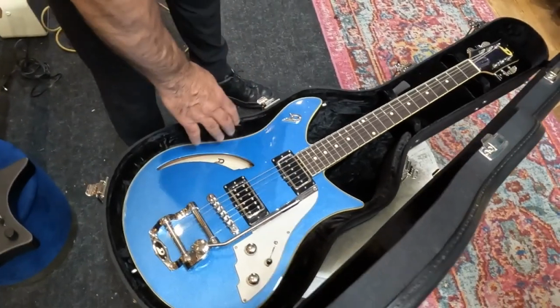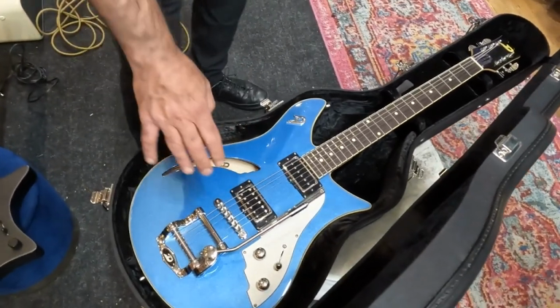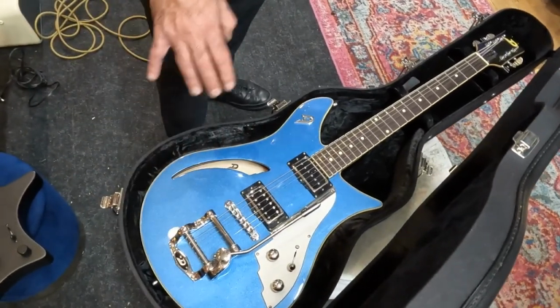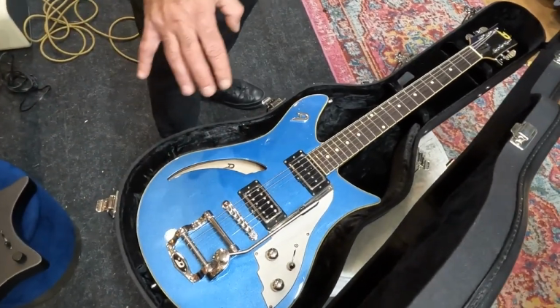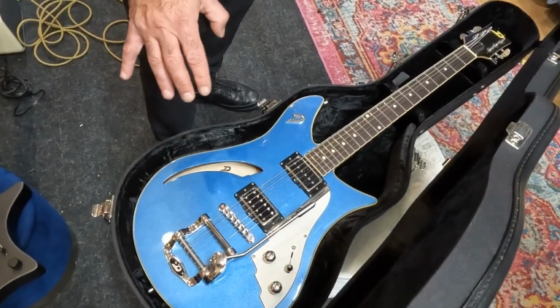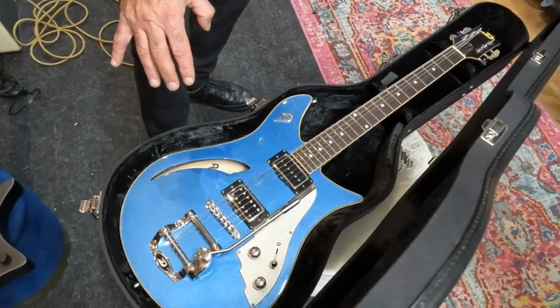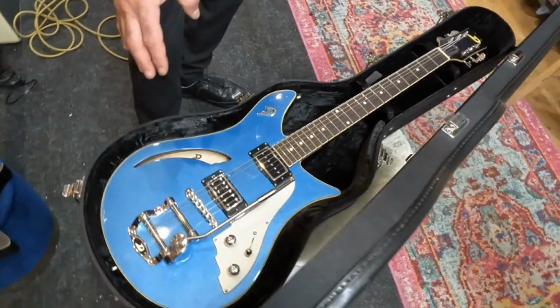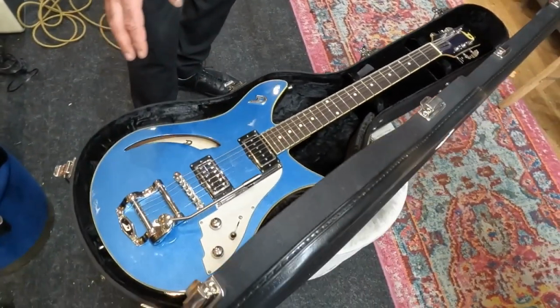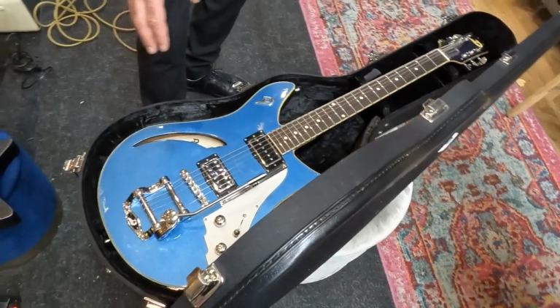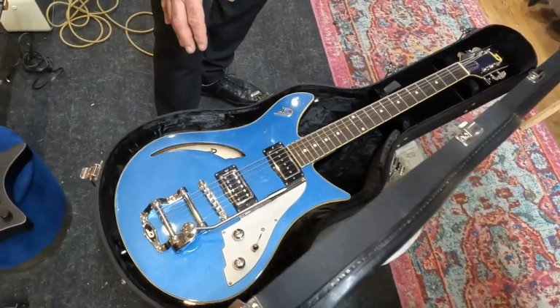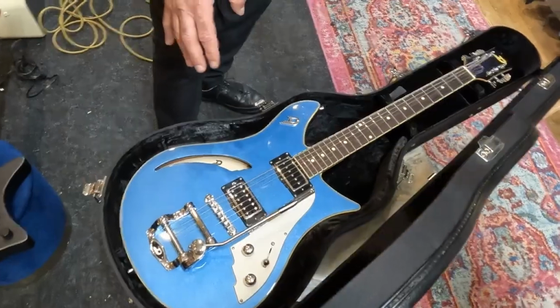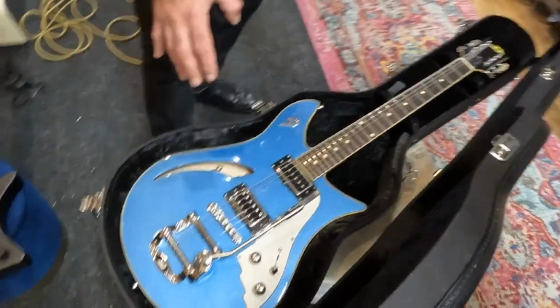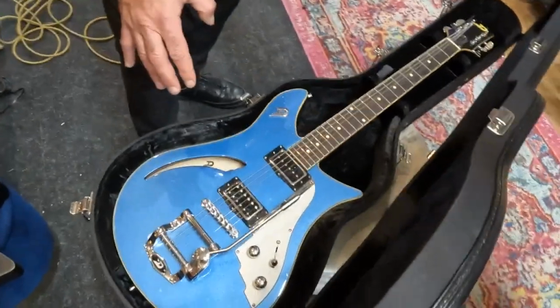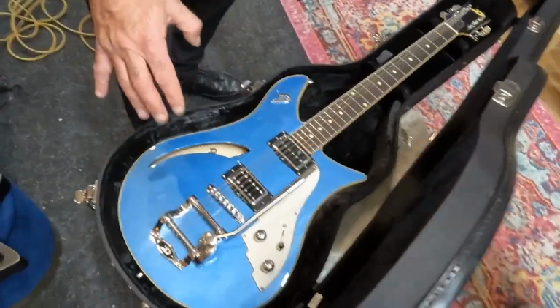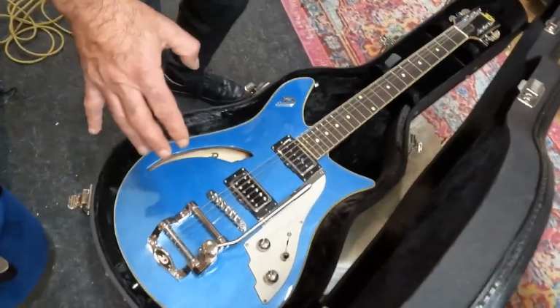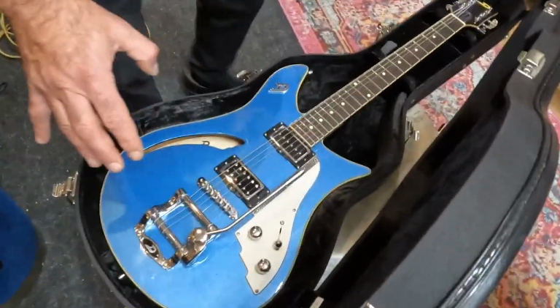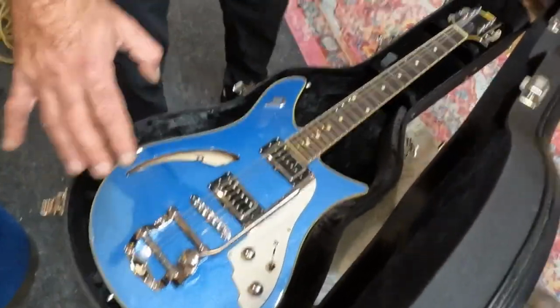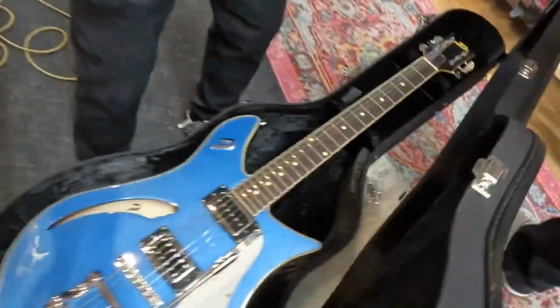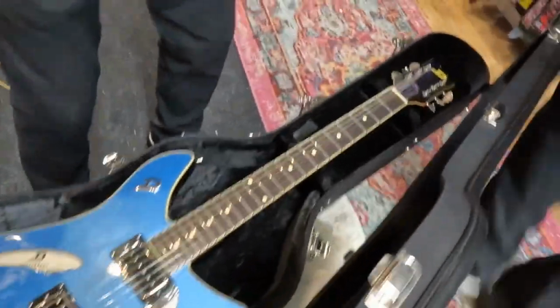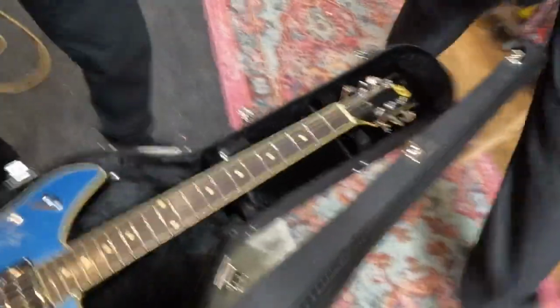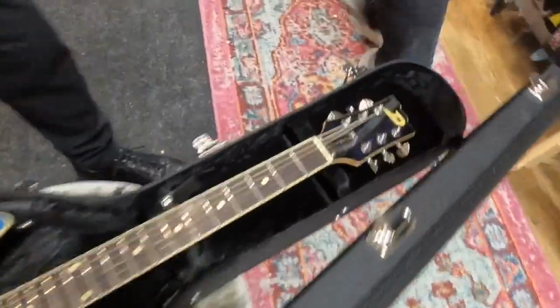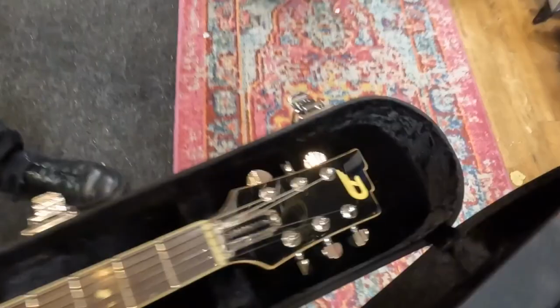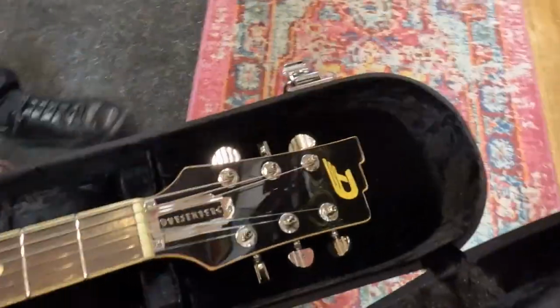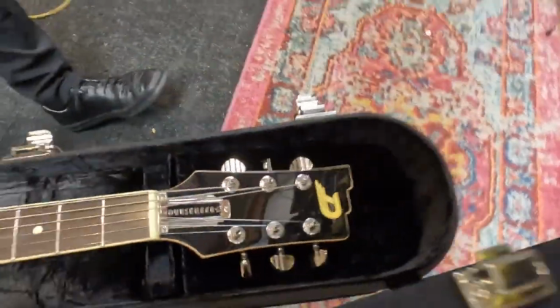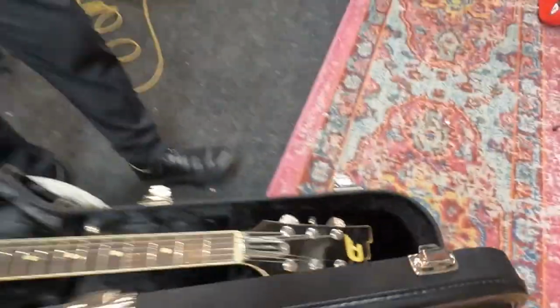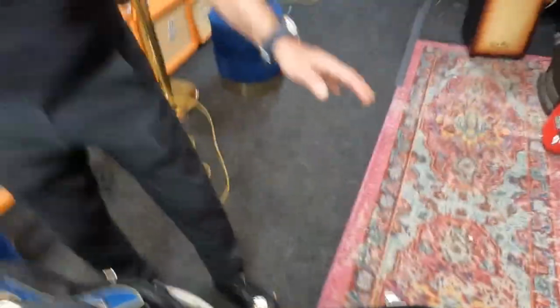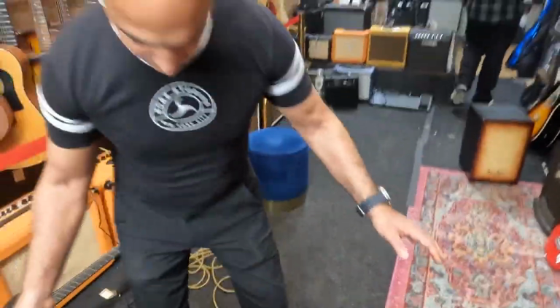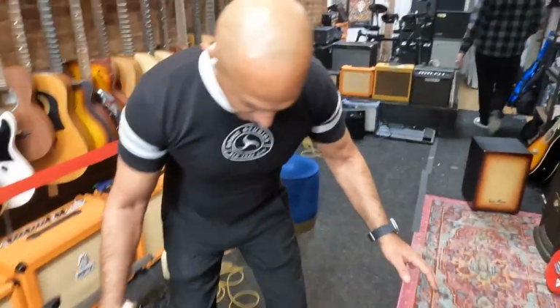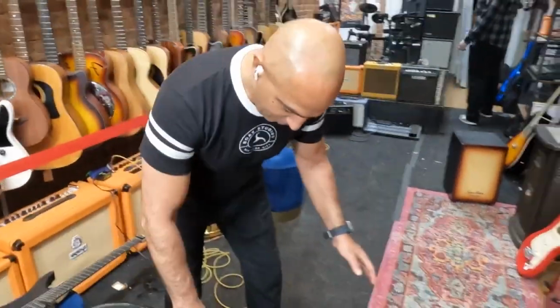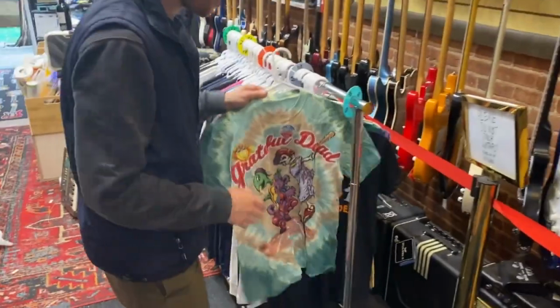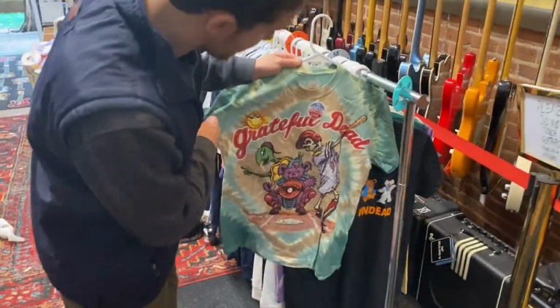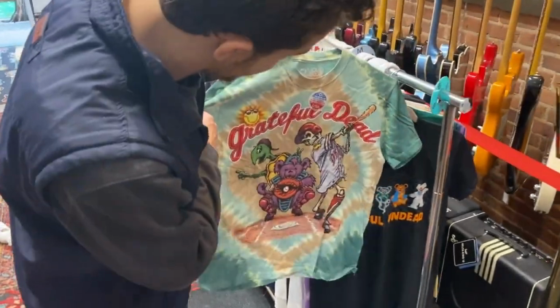Did it go through any setup or is it a separate thing? It's set up. It's set up pretty good. I was playing it this morning and I was like, oh my god. Yo, congratulations! Yo — Grateful Dead.